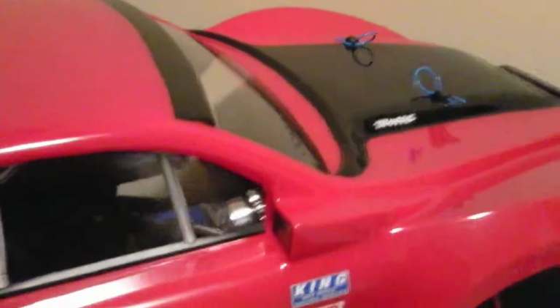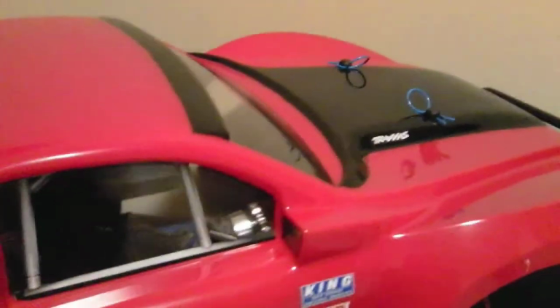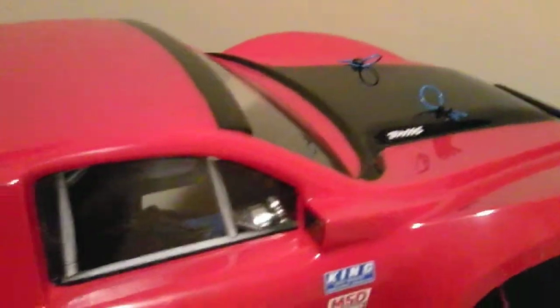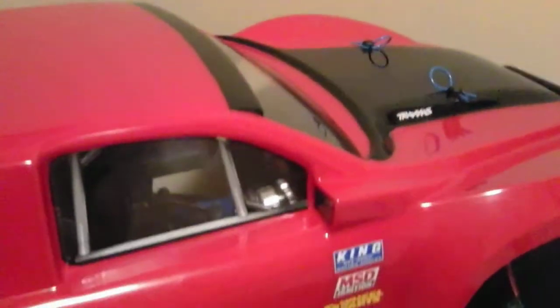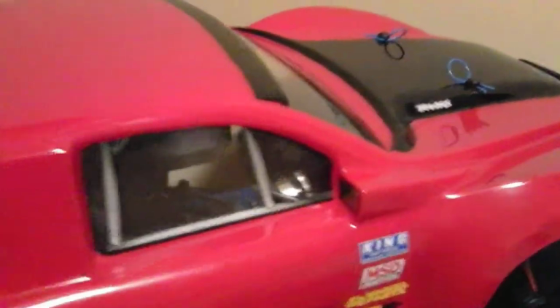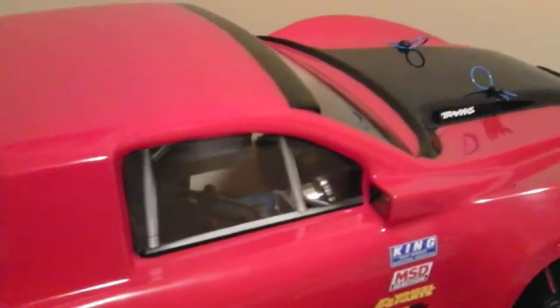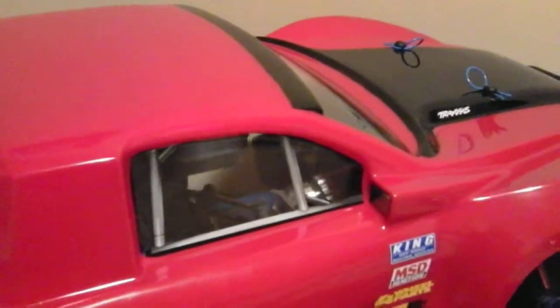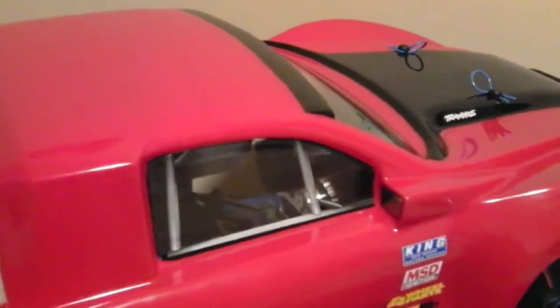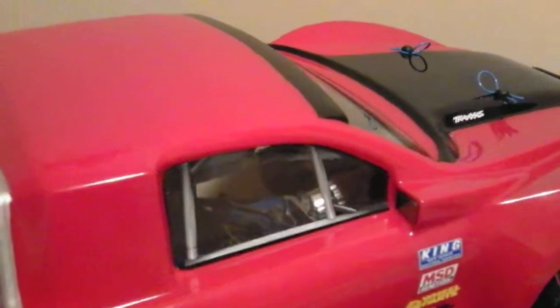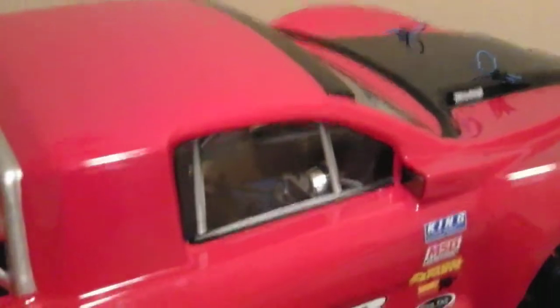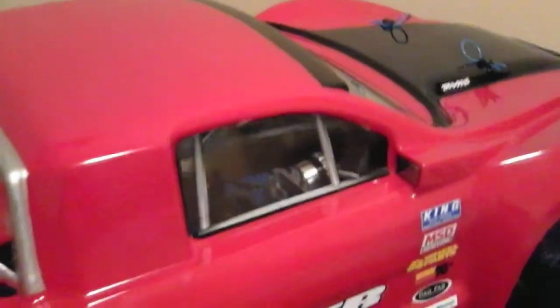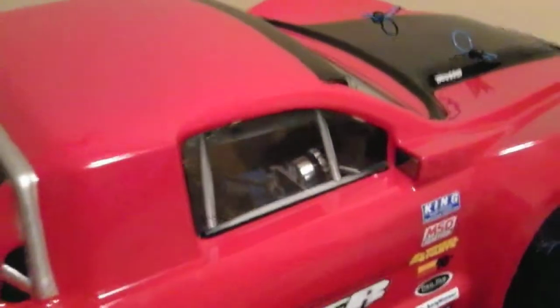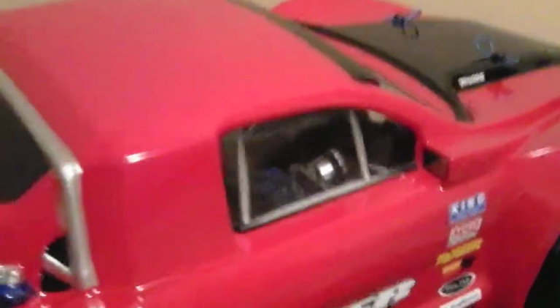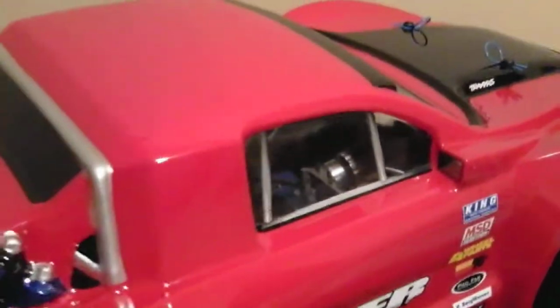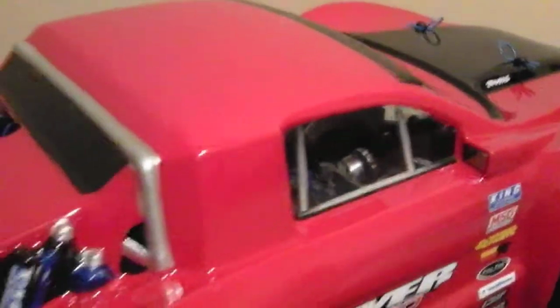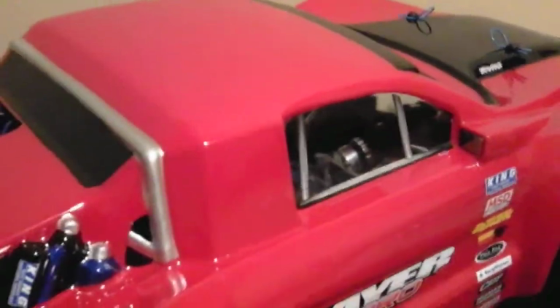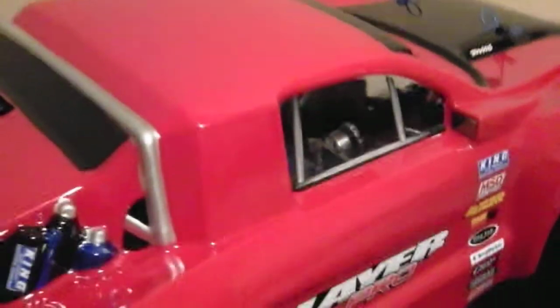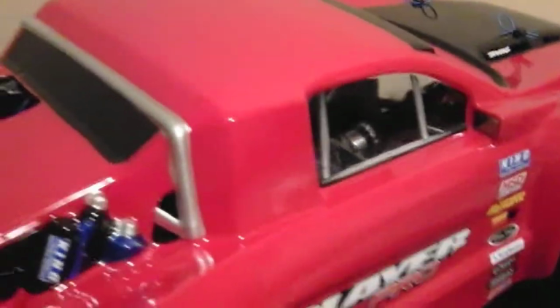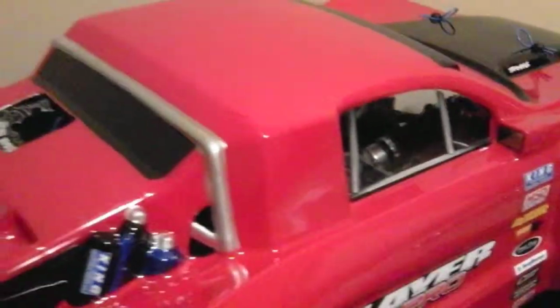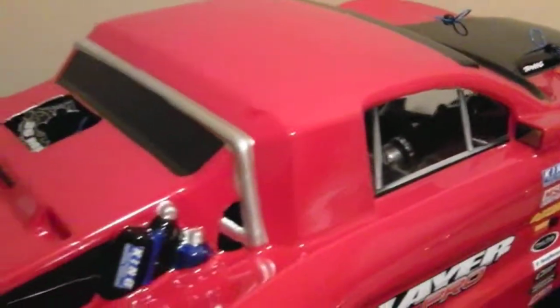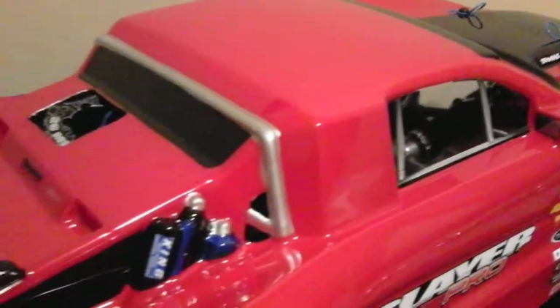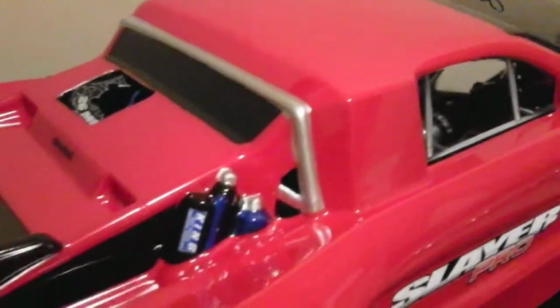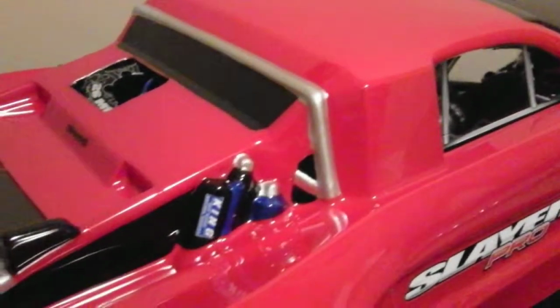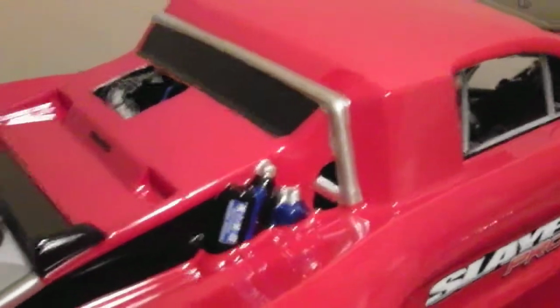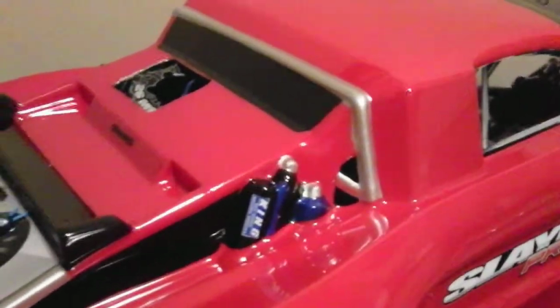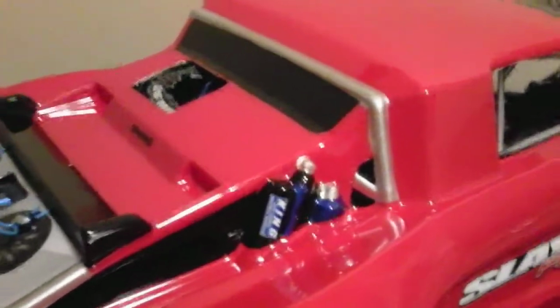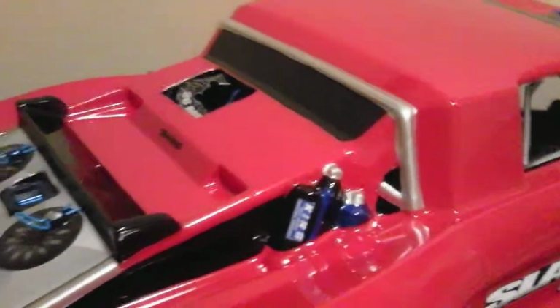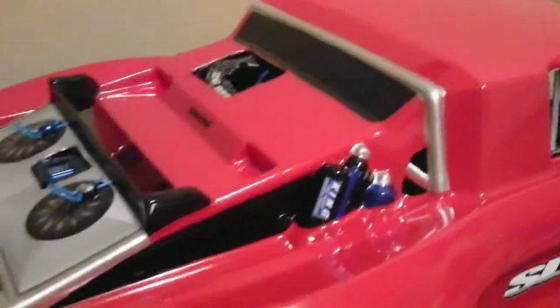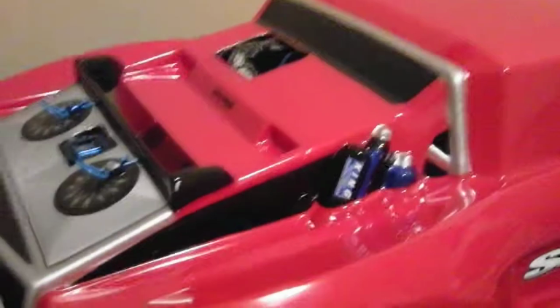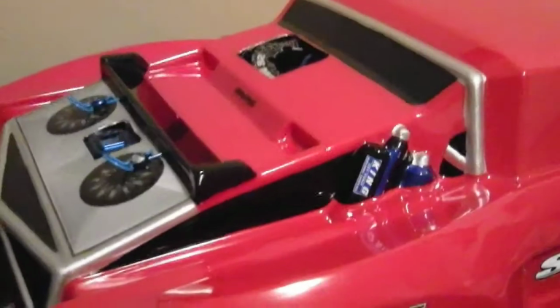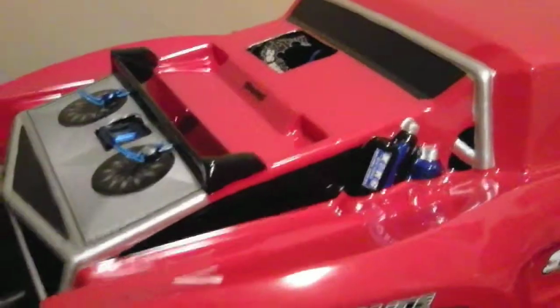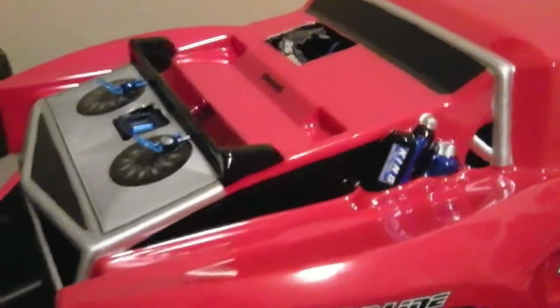It turned out ok. It was the first time I used the Fast Mask — it was hard to trim it out, but I think it turned out ok.